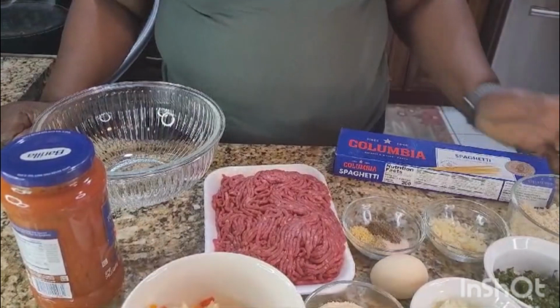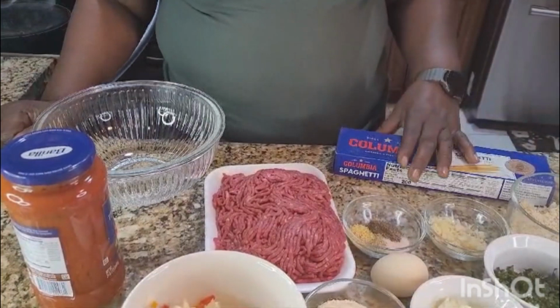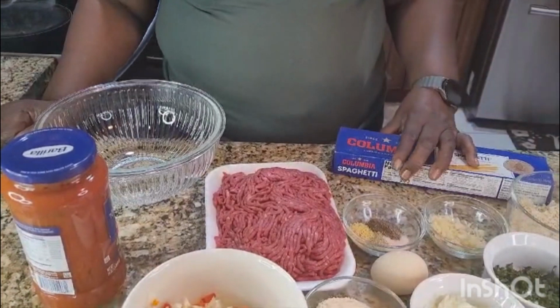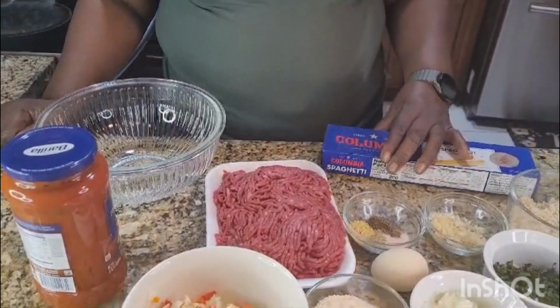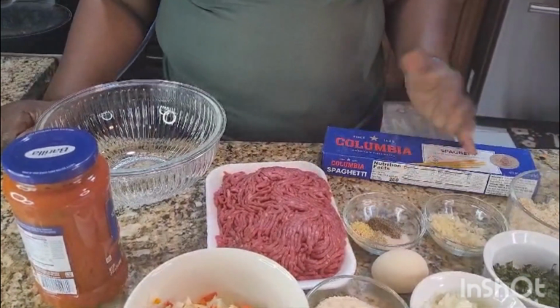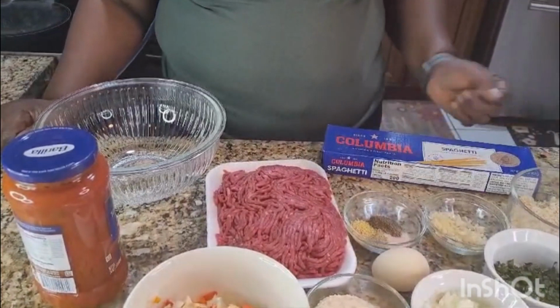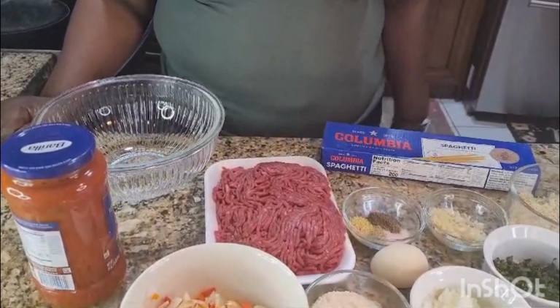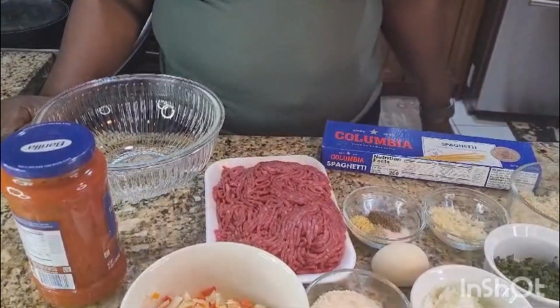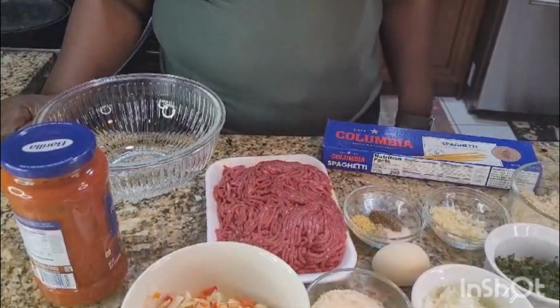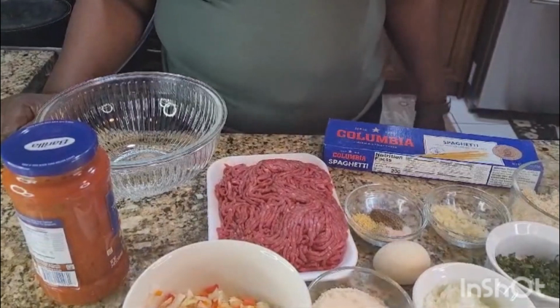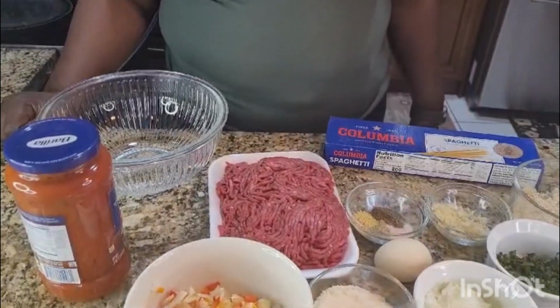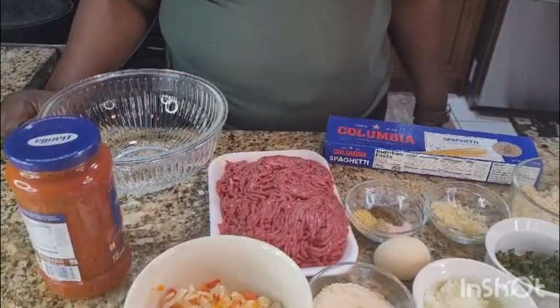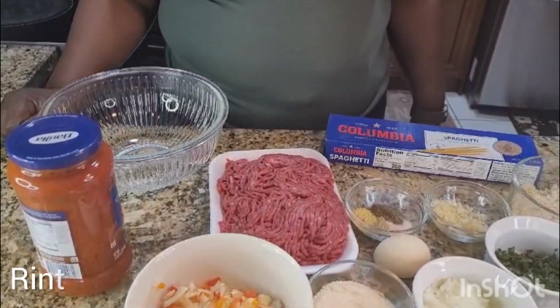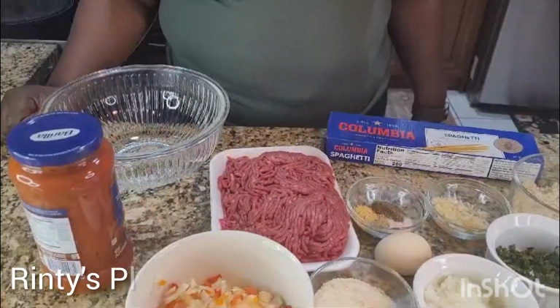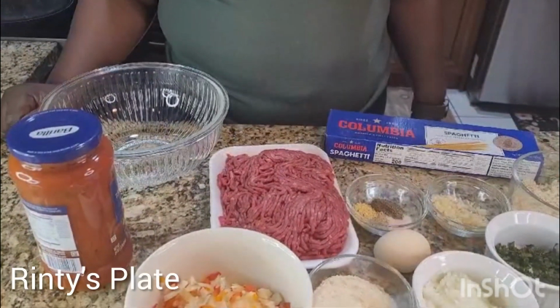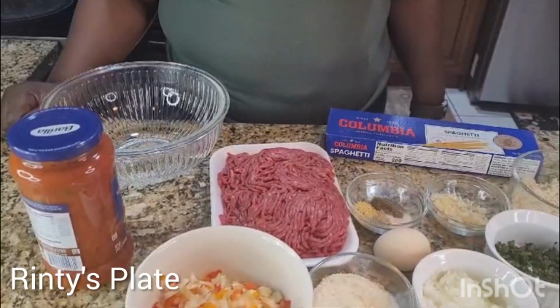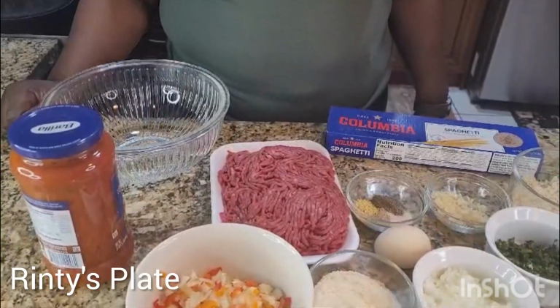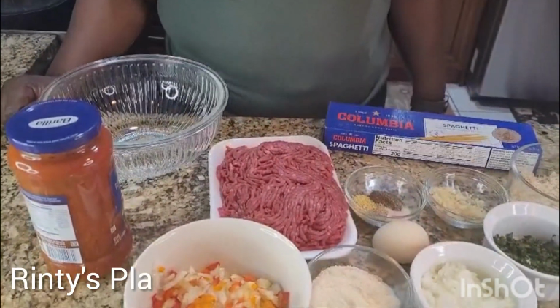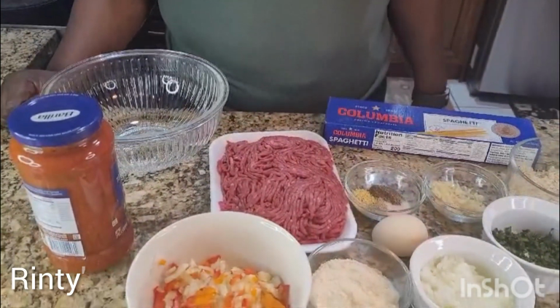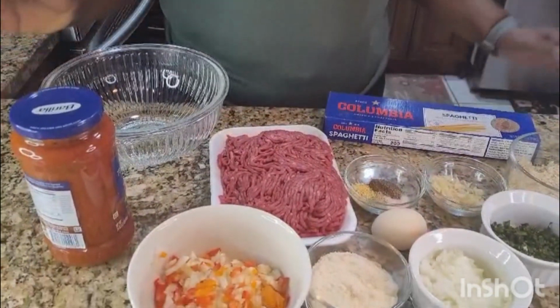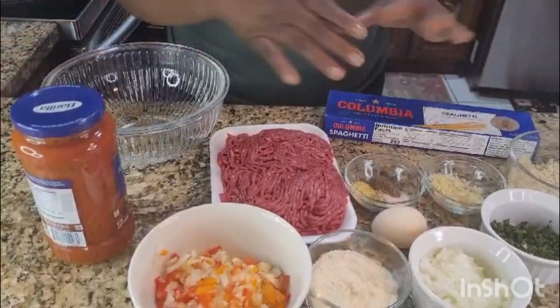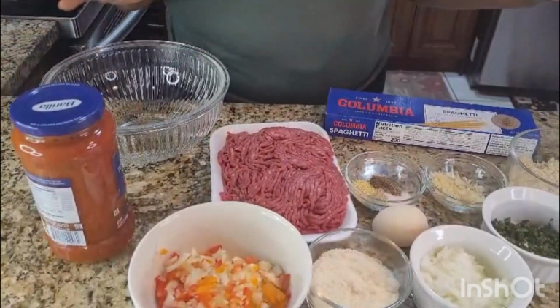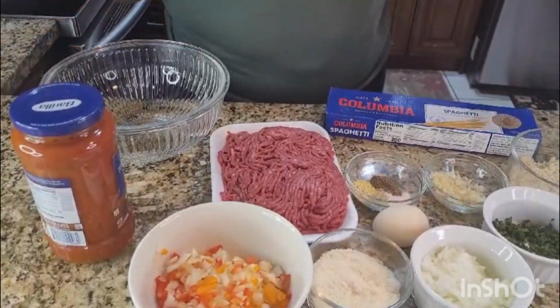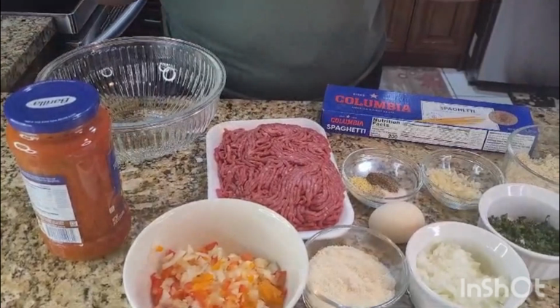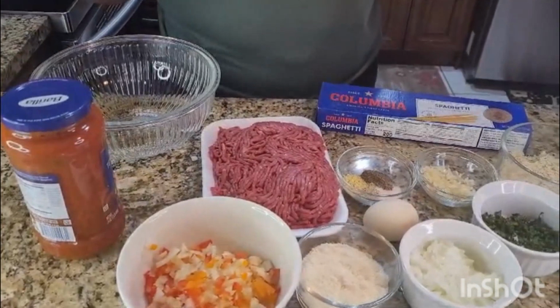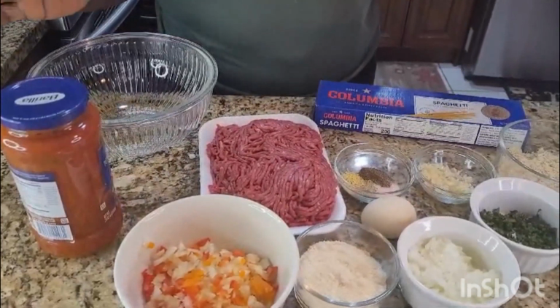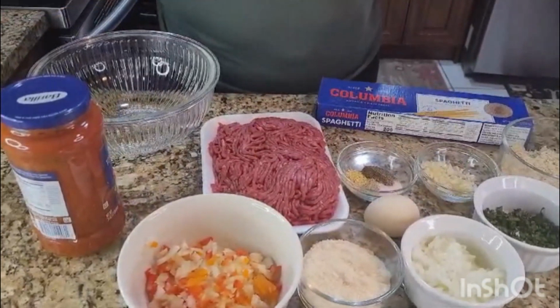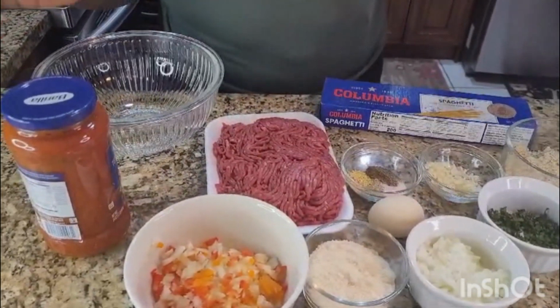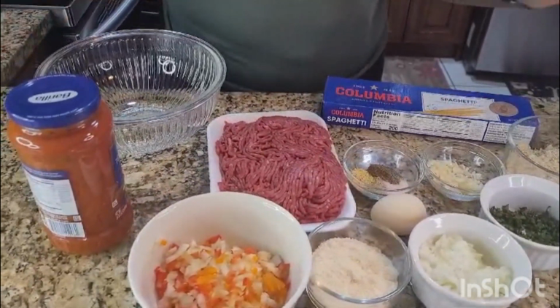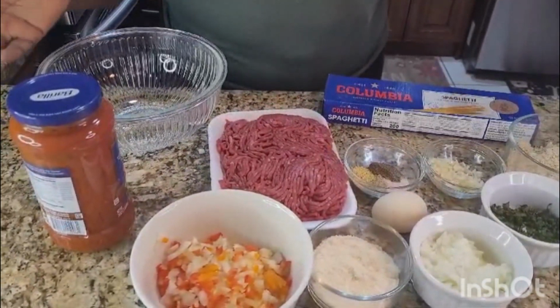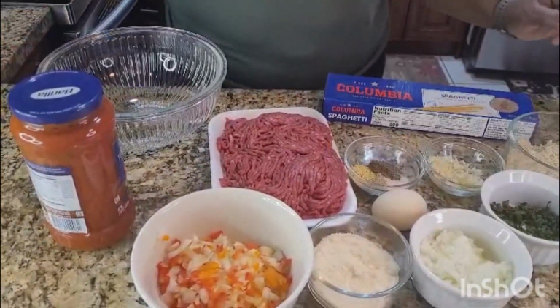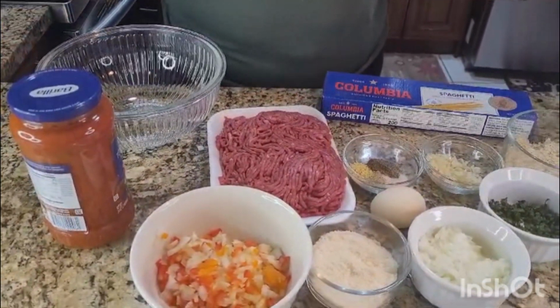Welcome back to my channel. I am going to cook spaghetti and meatball. I have all my ingredients here because I don't want to be rushing around when I'm ready.